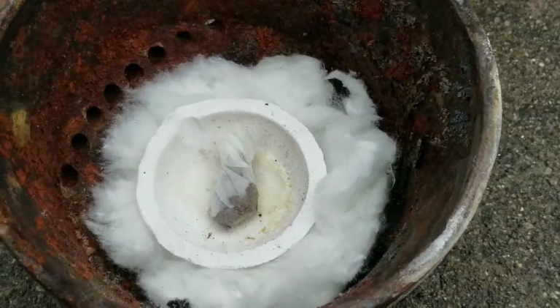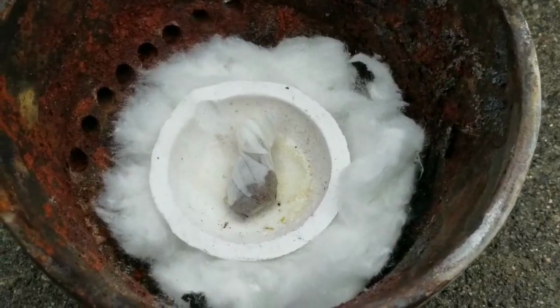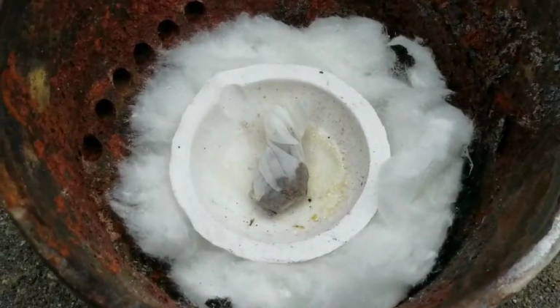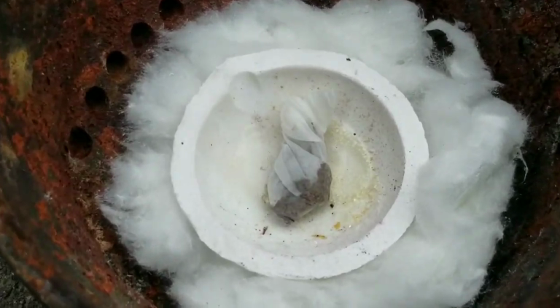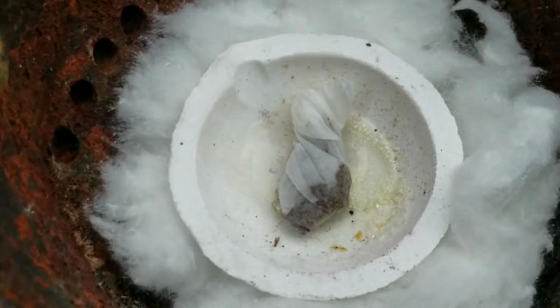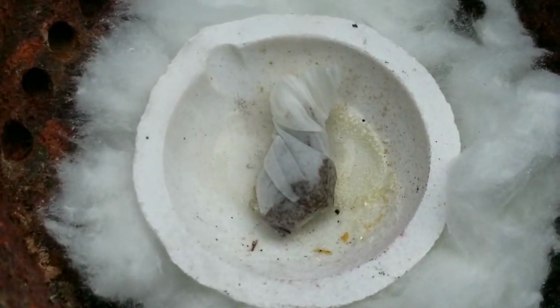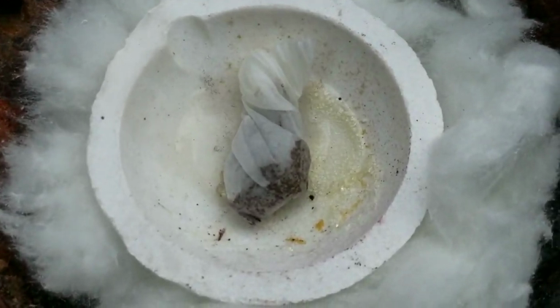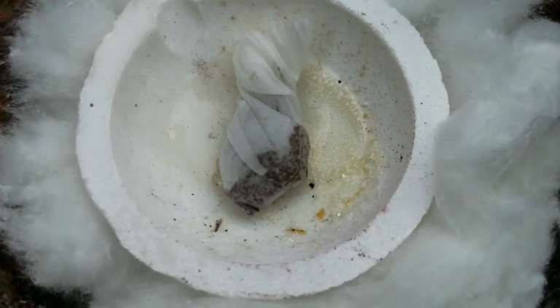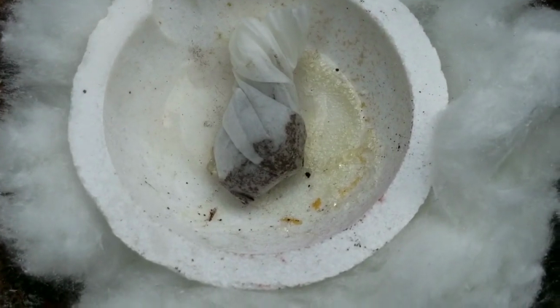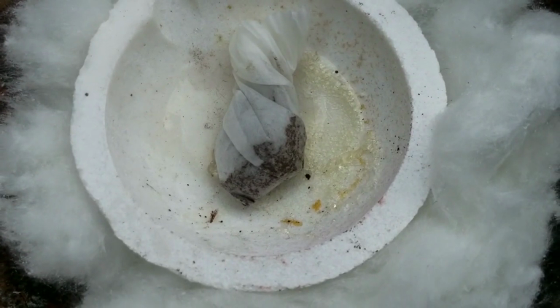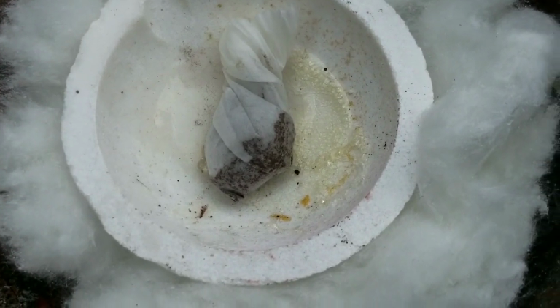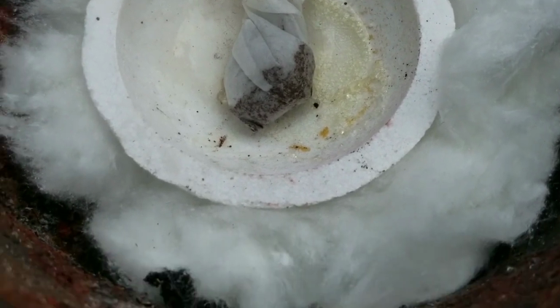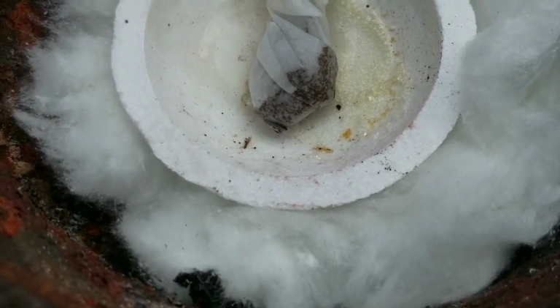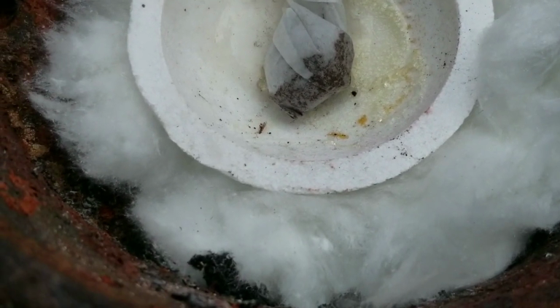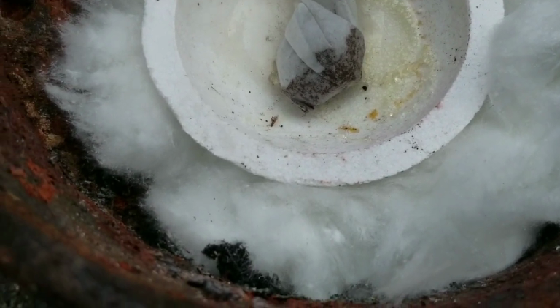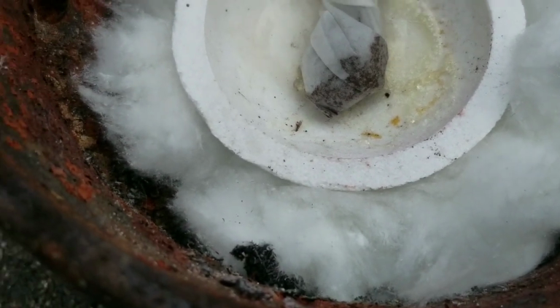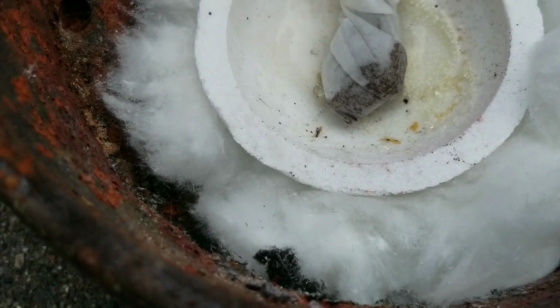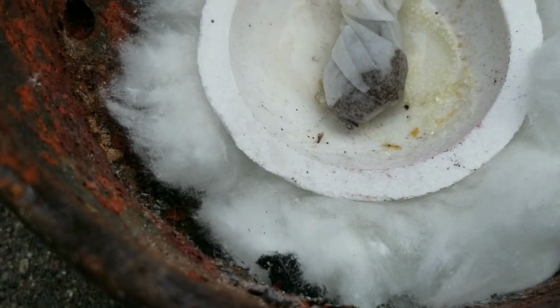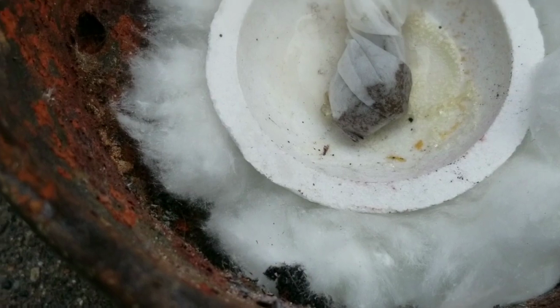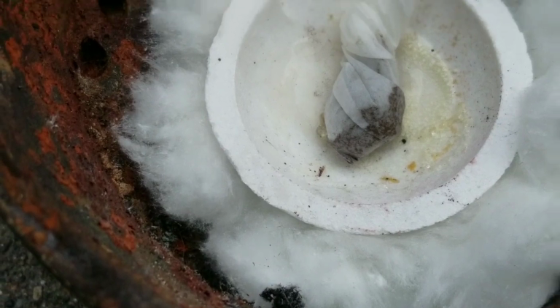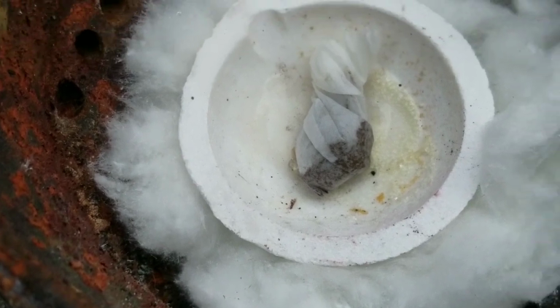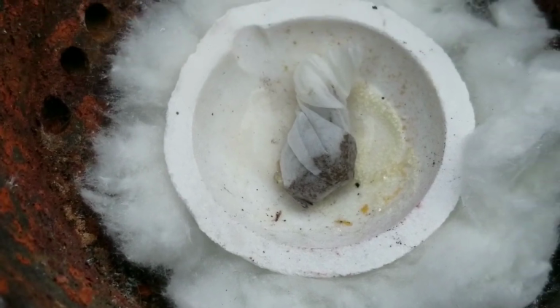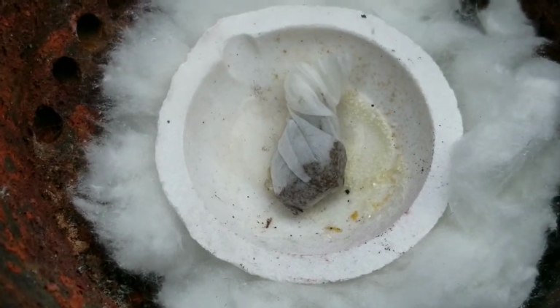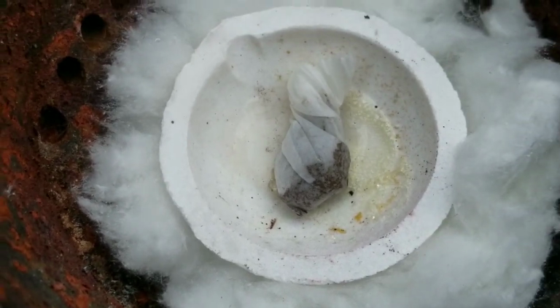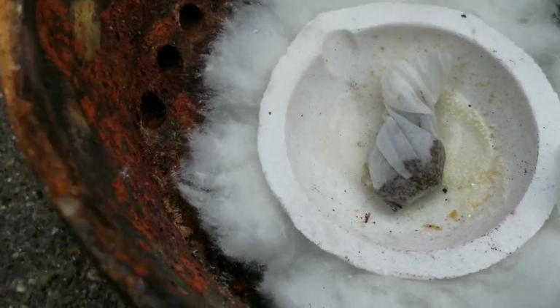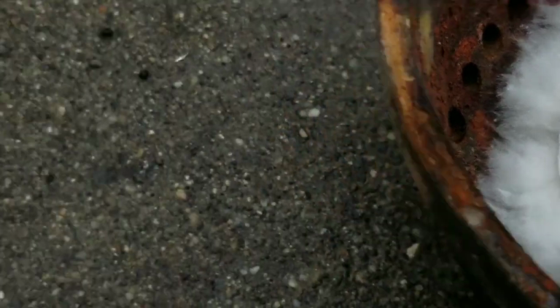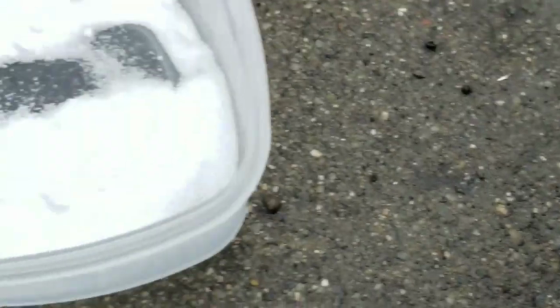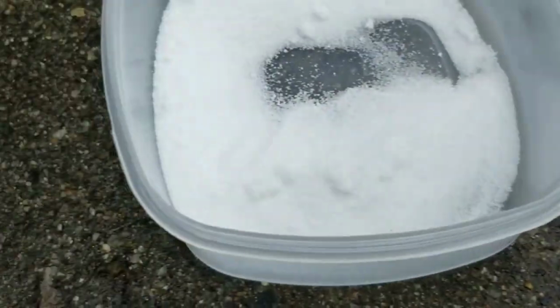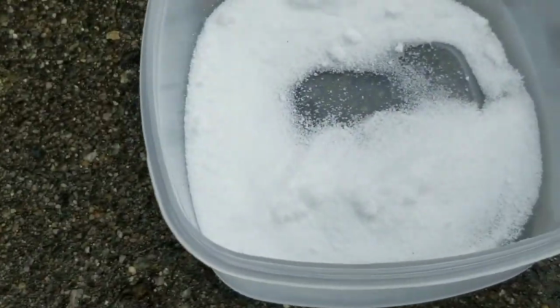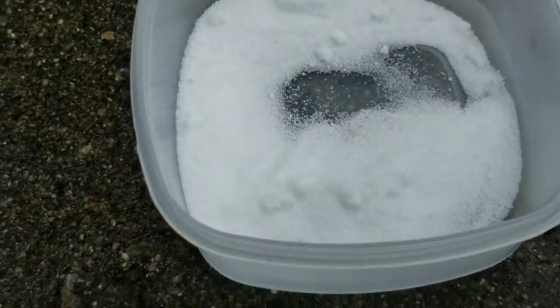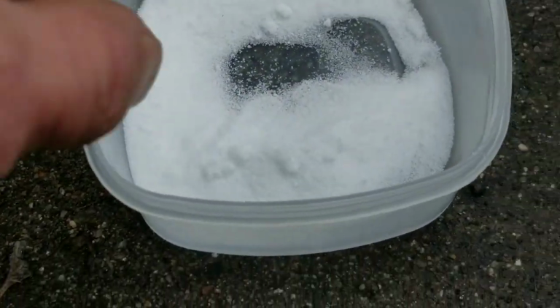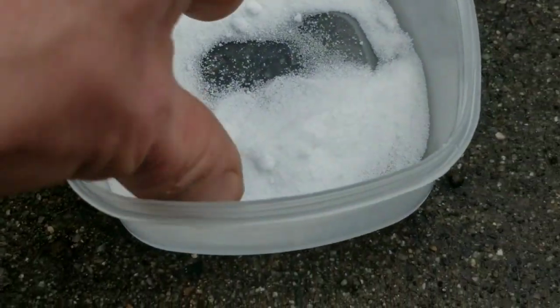We got the rubbing alcohol on there. Nice and wet. Got our borax ready to go.